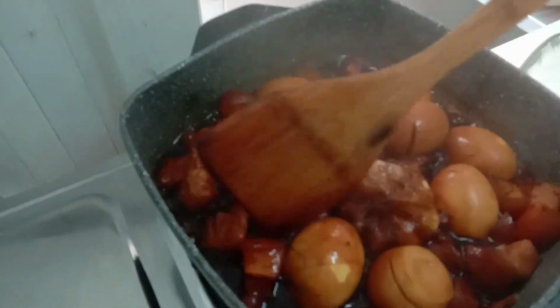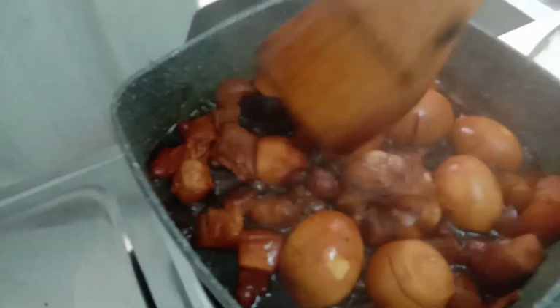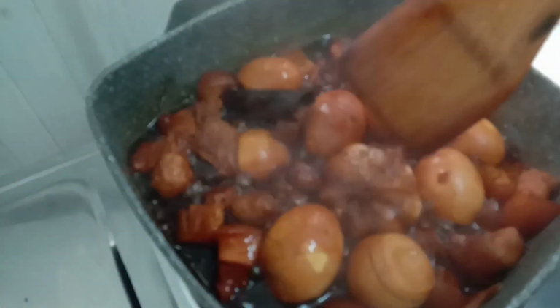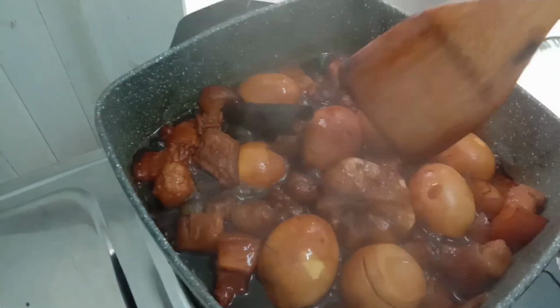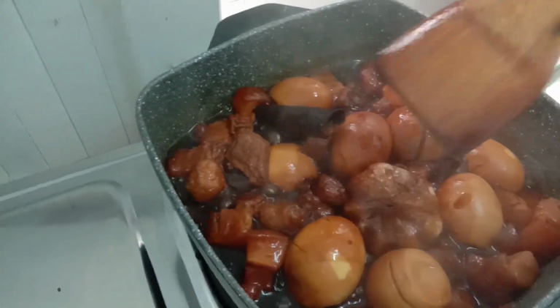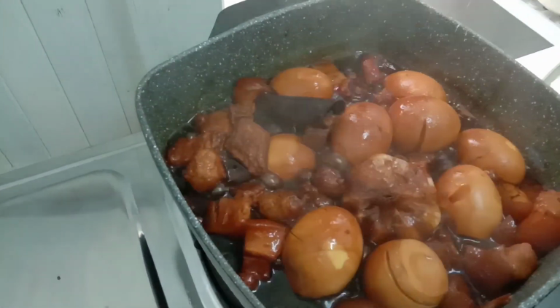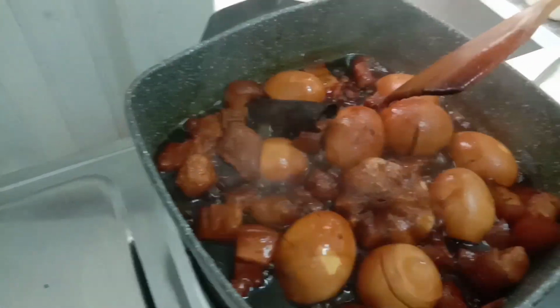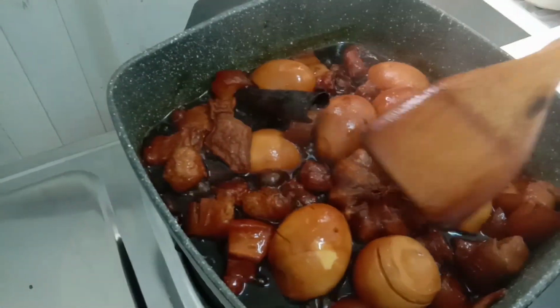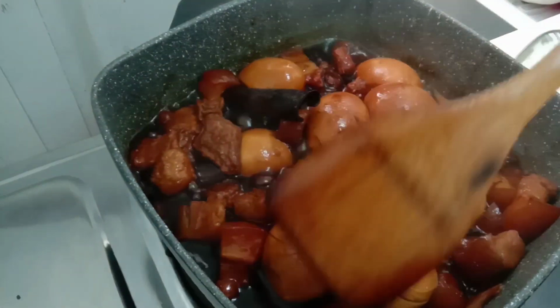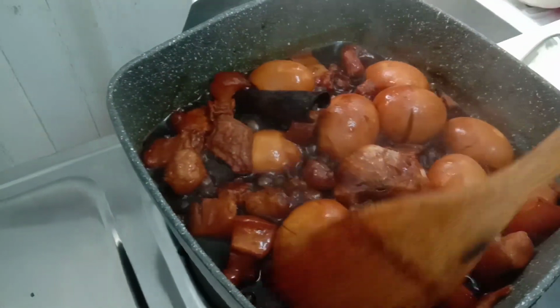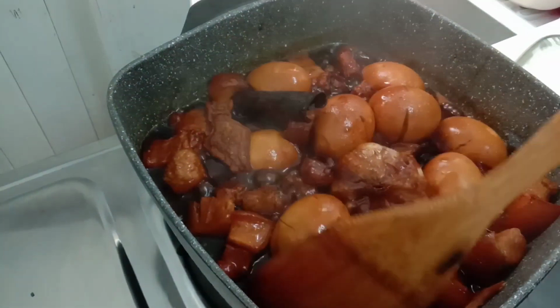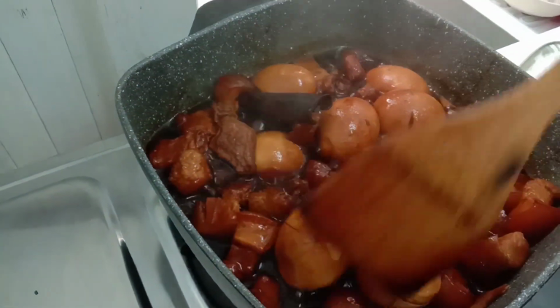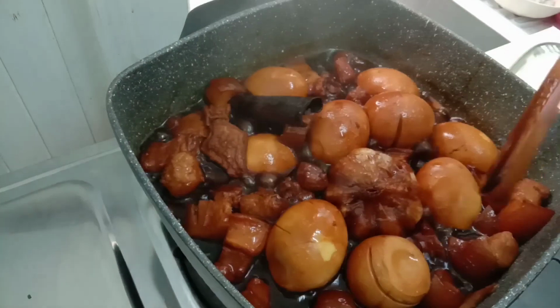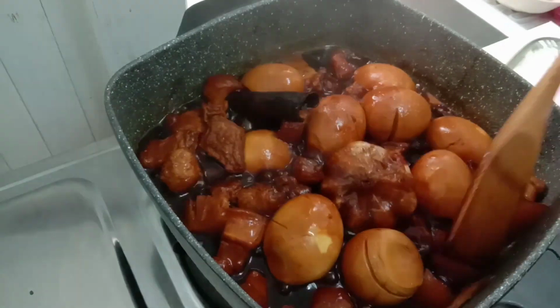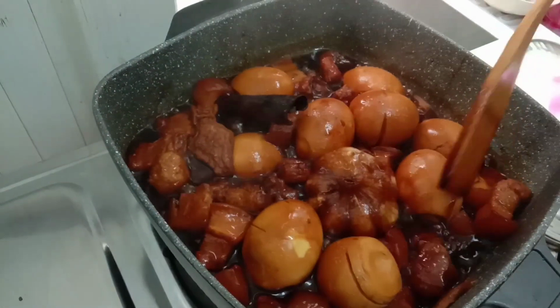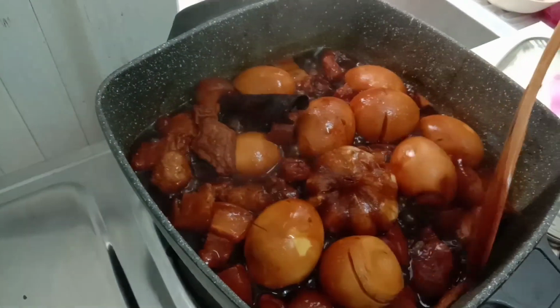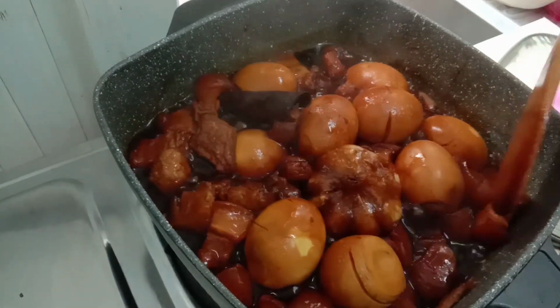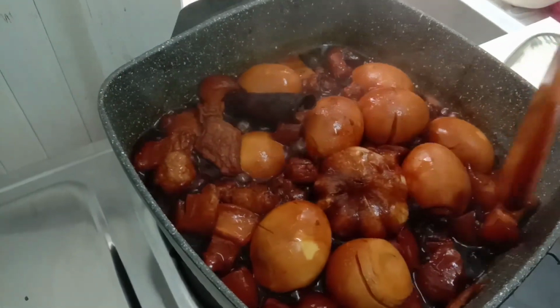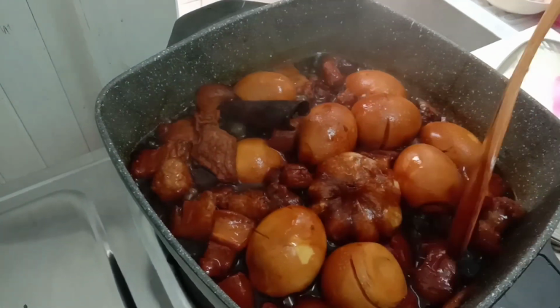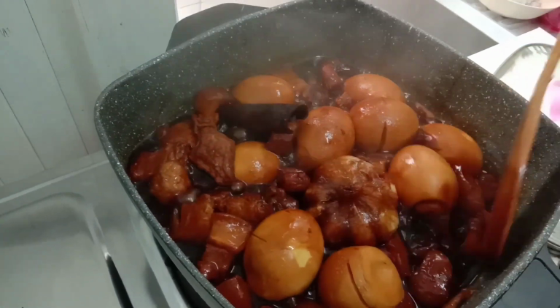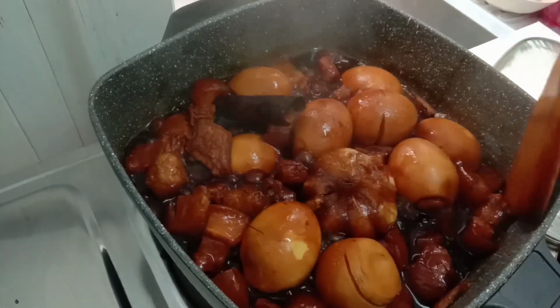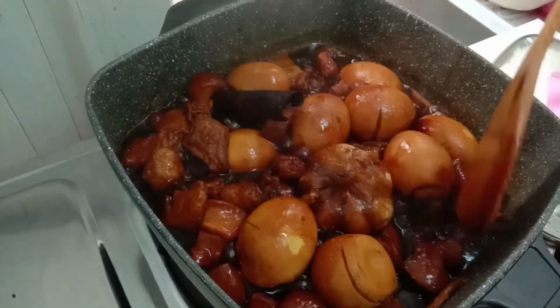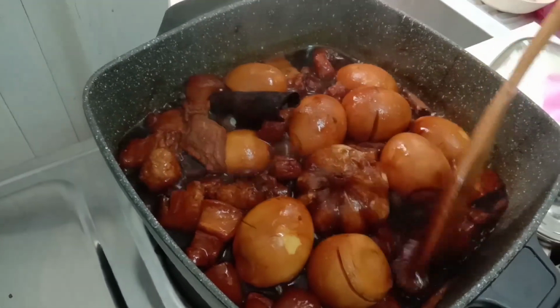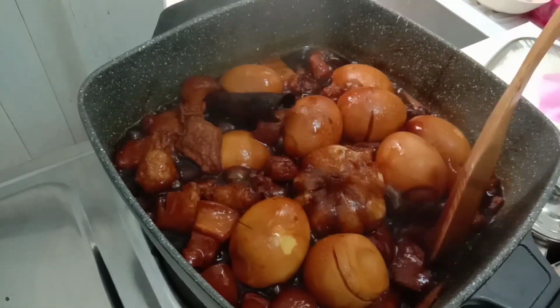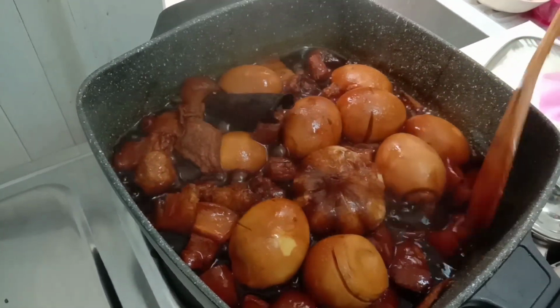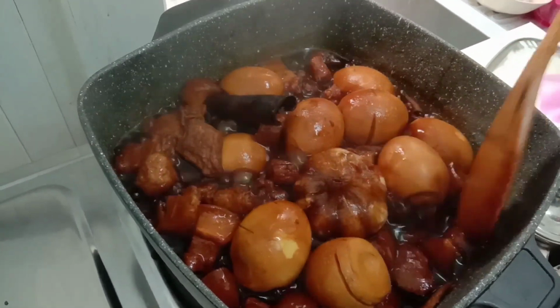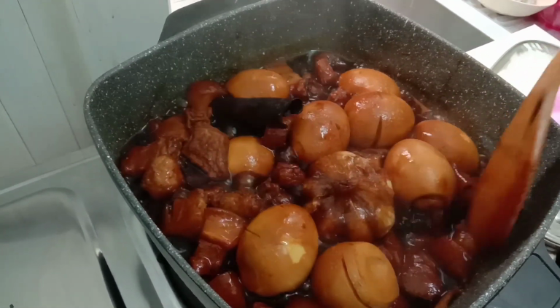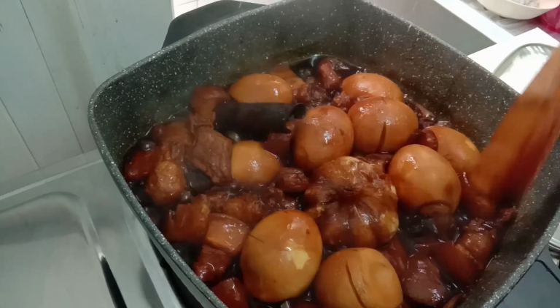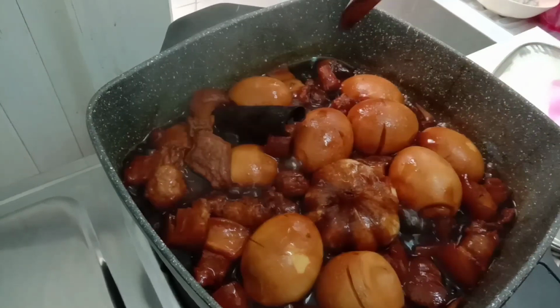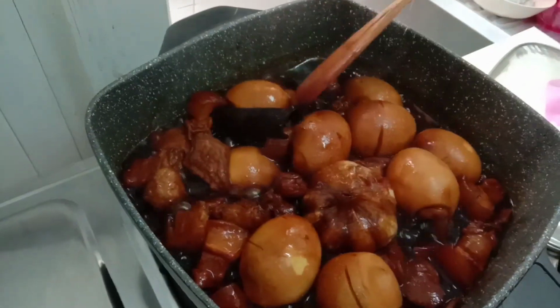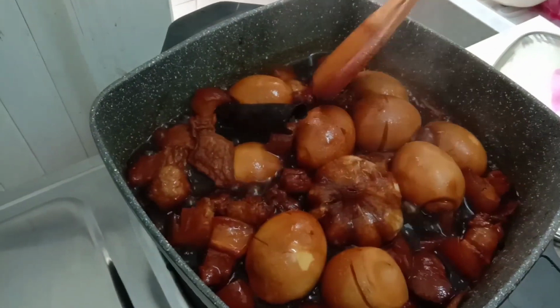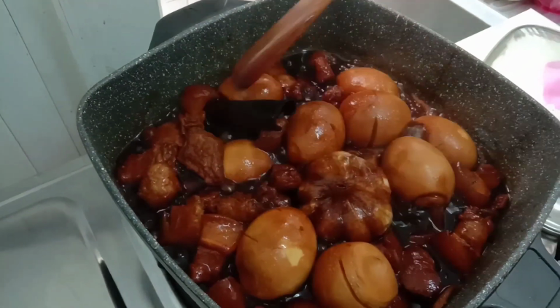Actually it really needs to dry a bit, guys, but we'll just leave a little bit of sabaw — soup — for Kyler.